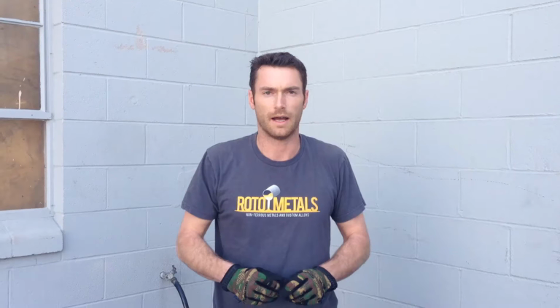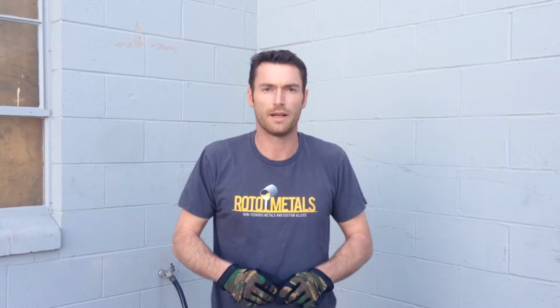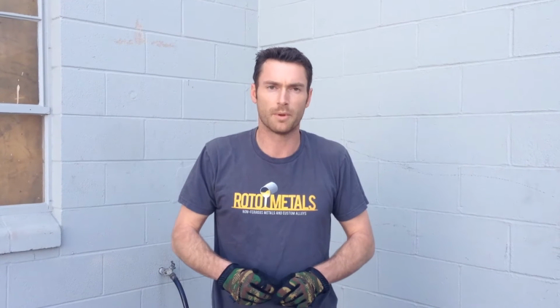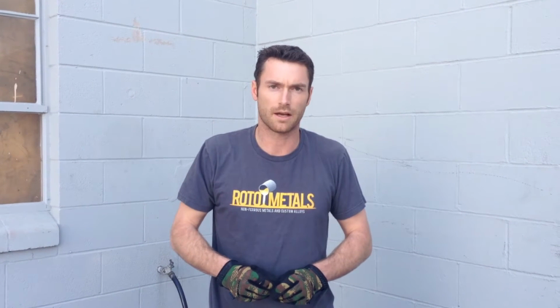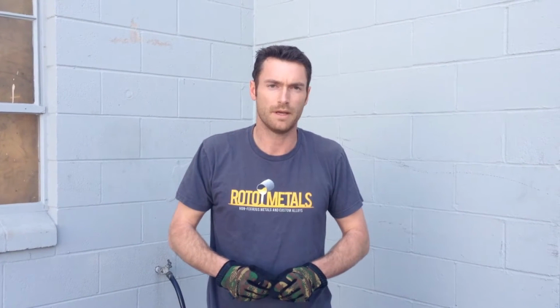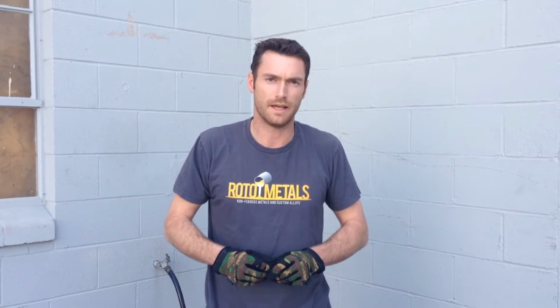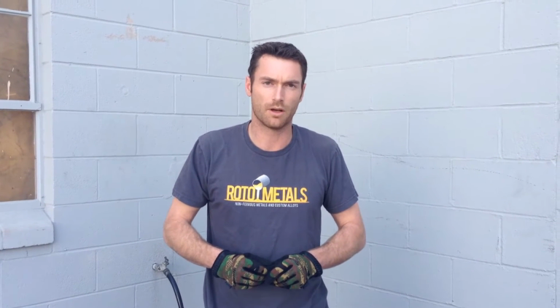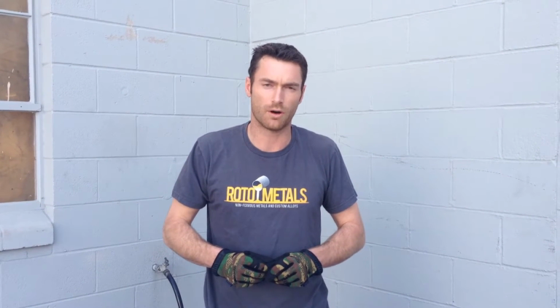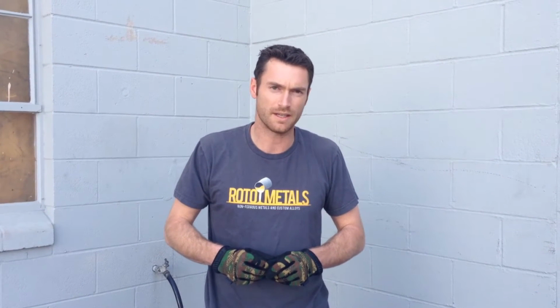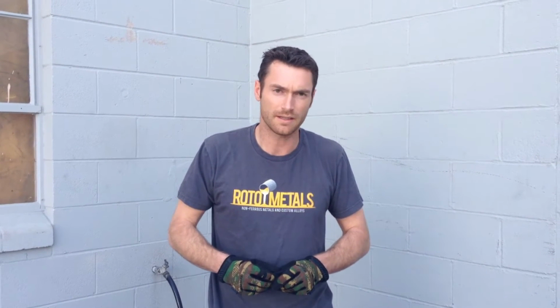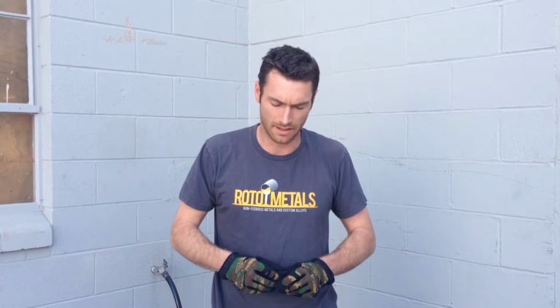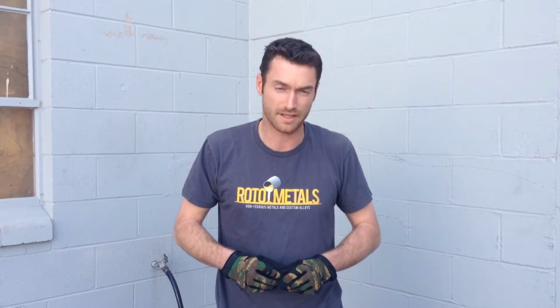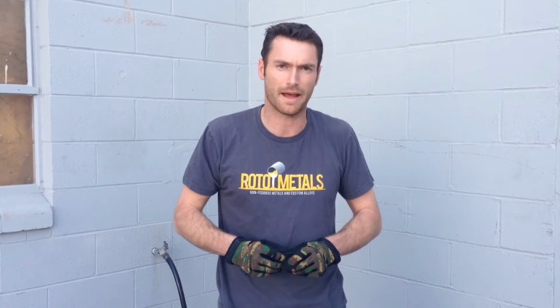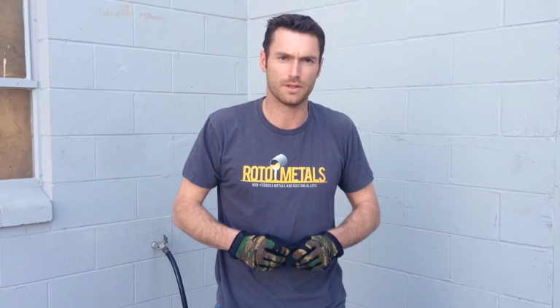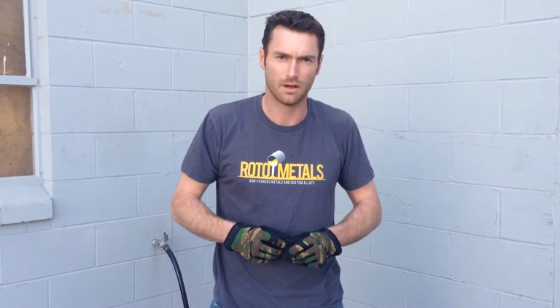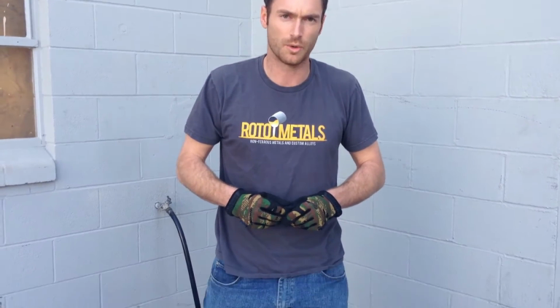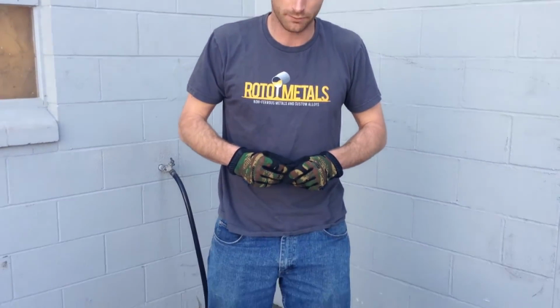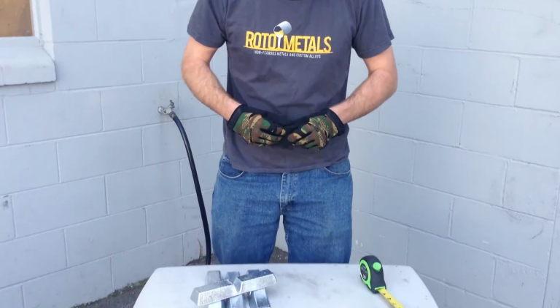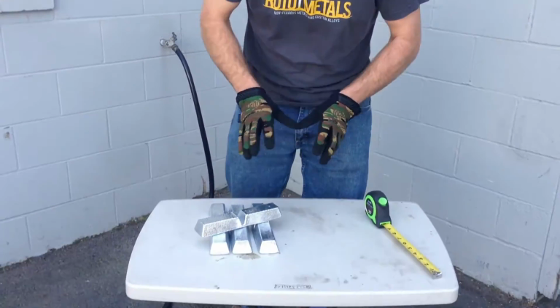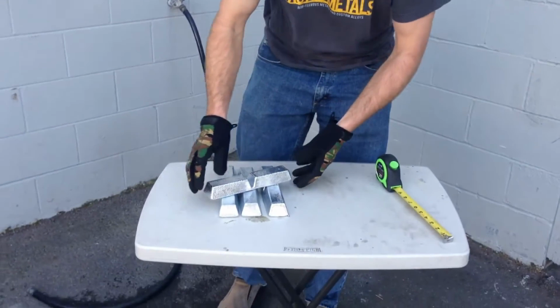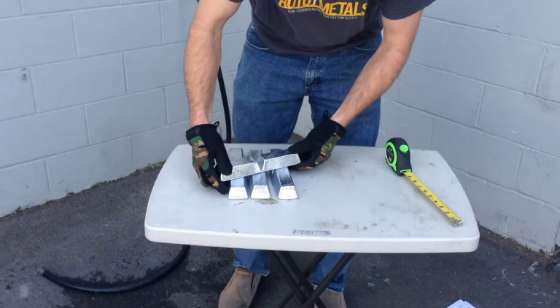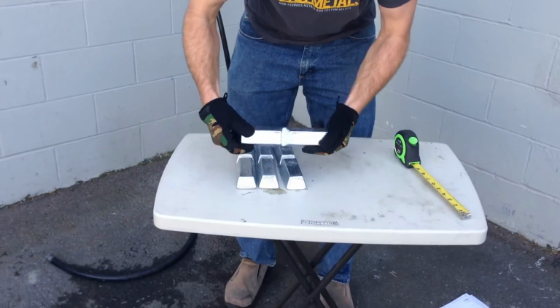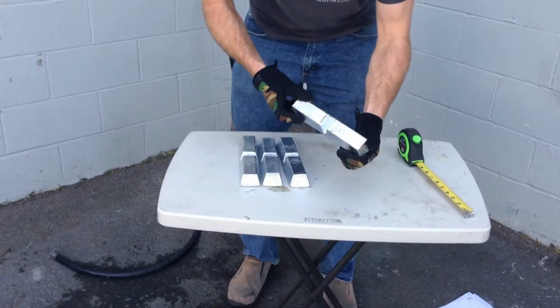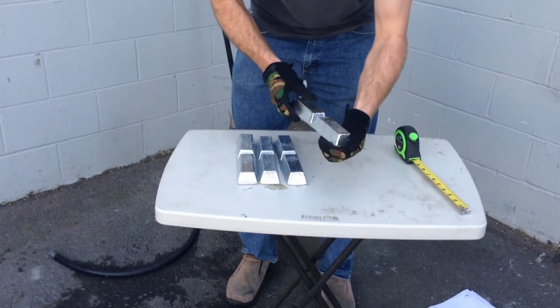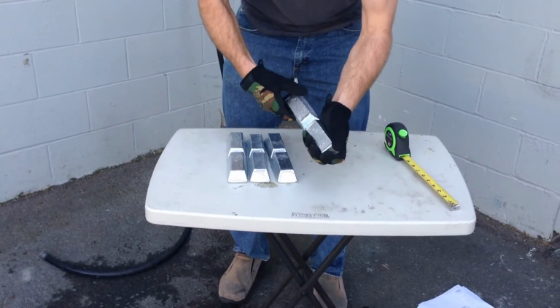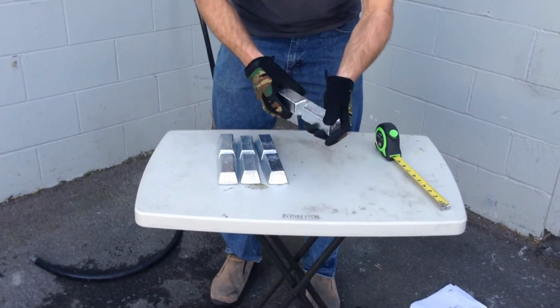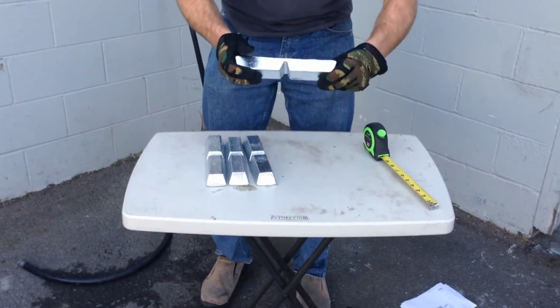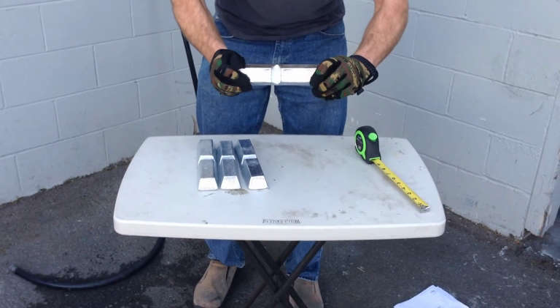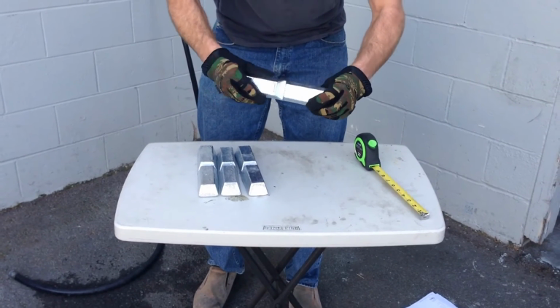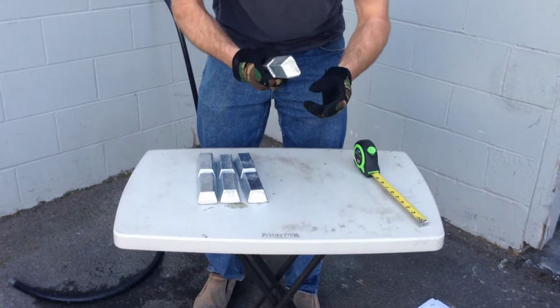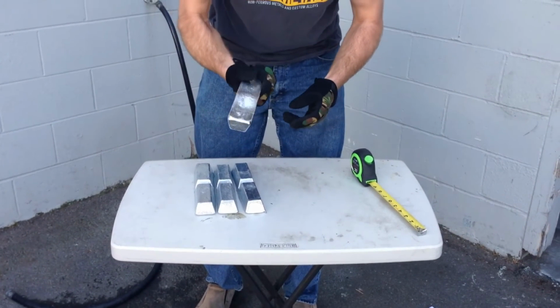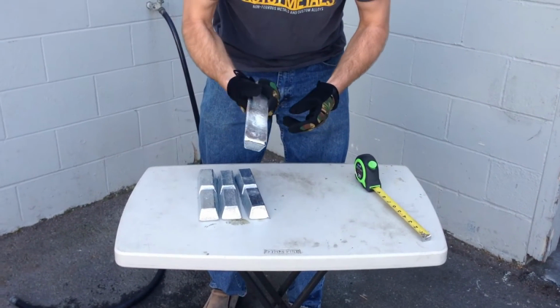Hi, I'm Ryan from Rotomills.com and today we're going to go over our zinc ingots and our ZAMAC alloys, also in ingot form. Today we're just going to show you our basic, most common, popular zinc ingot.